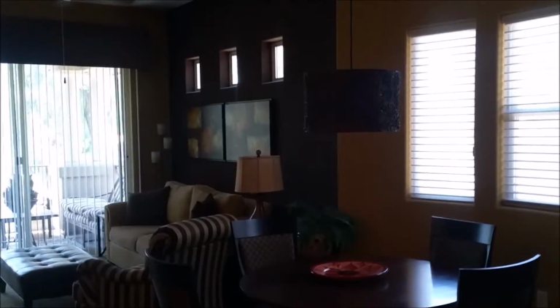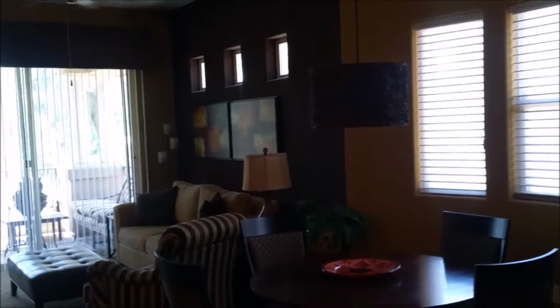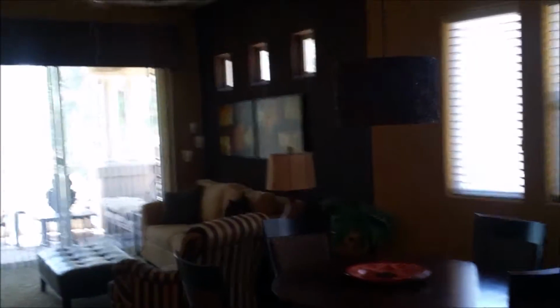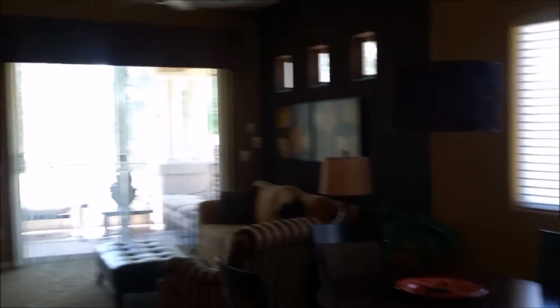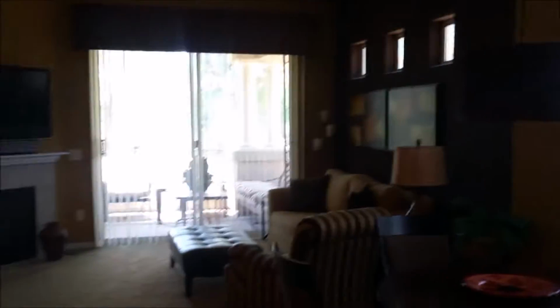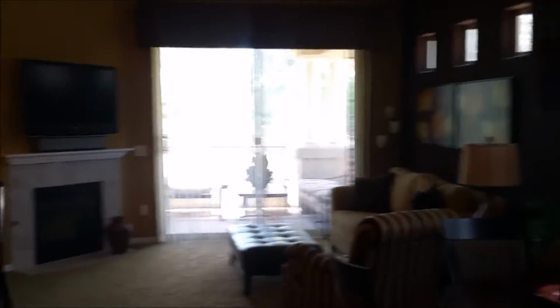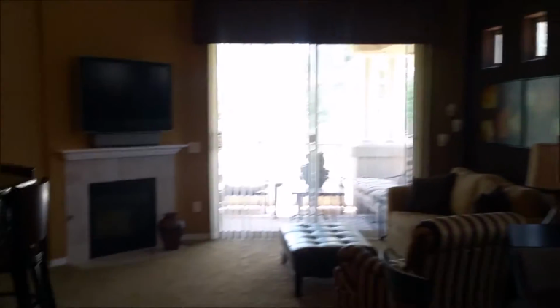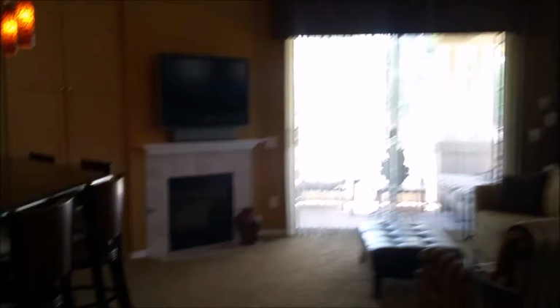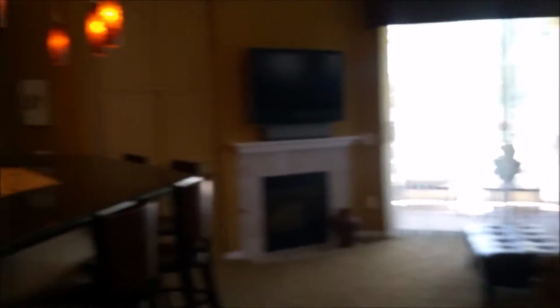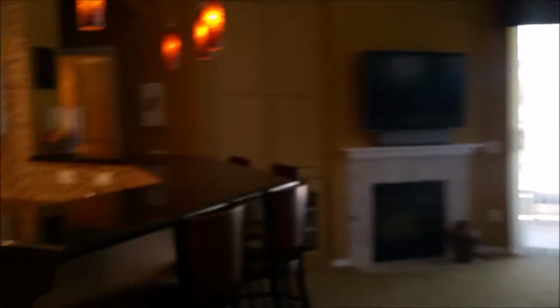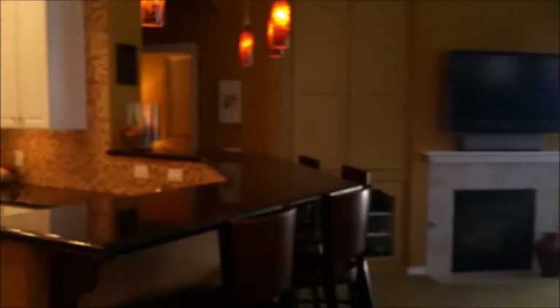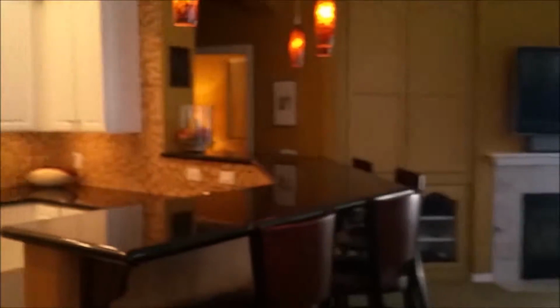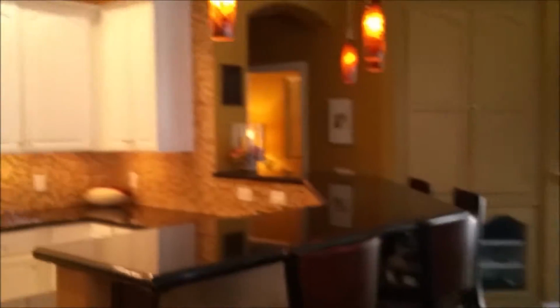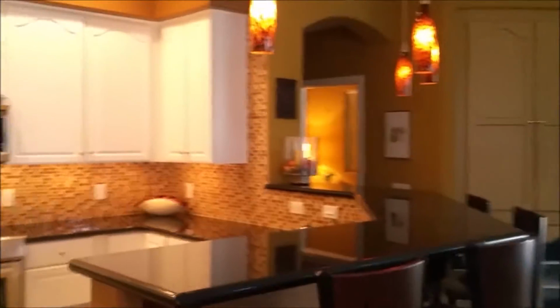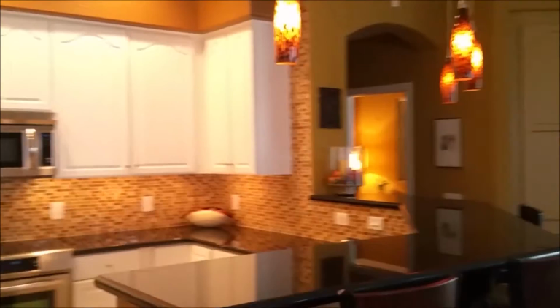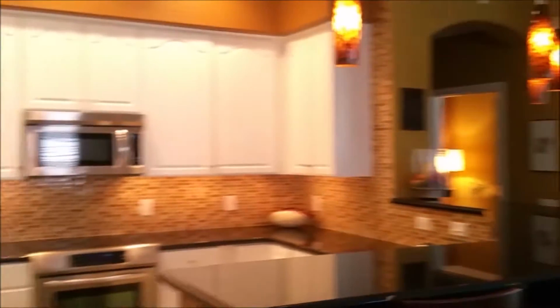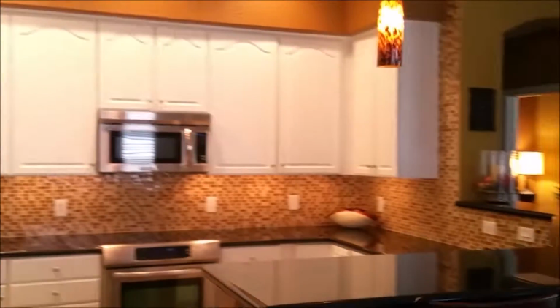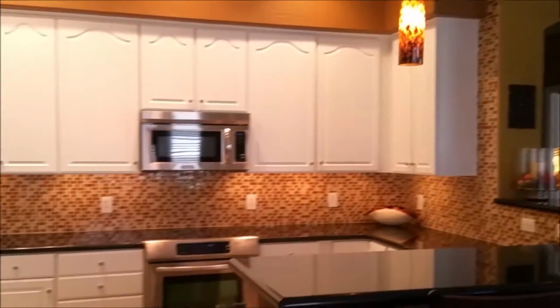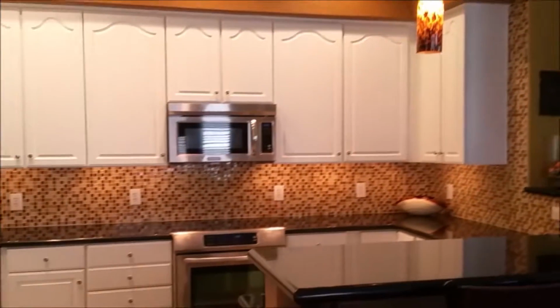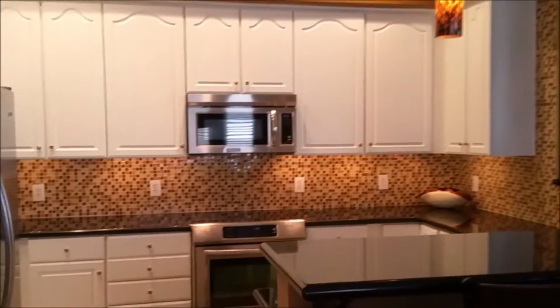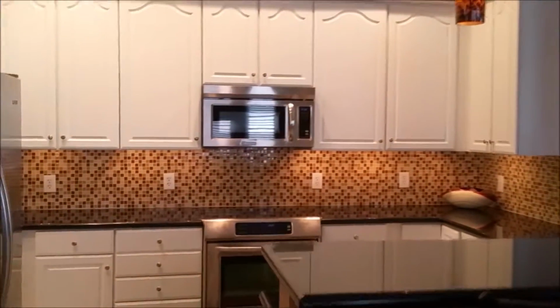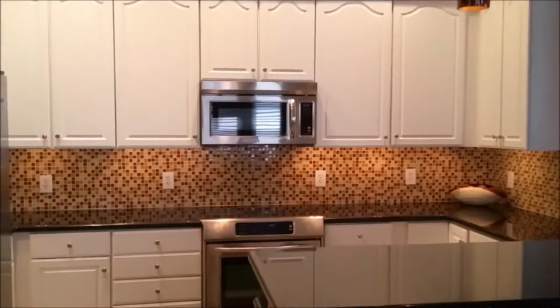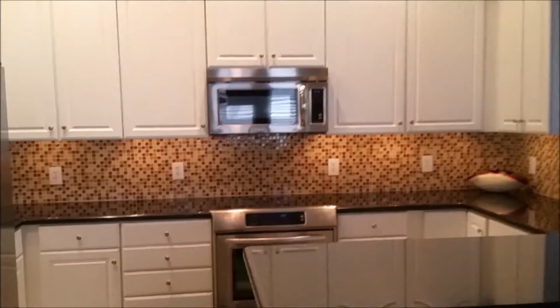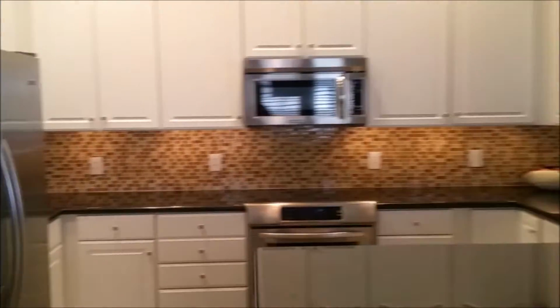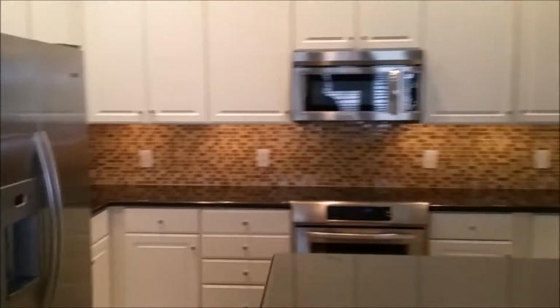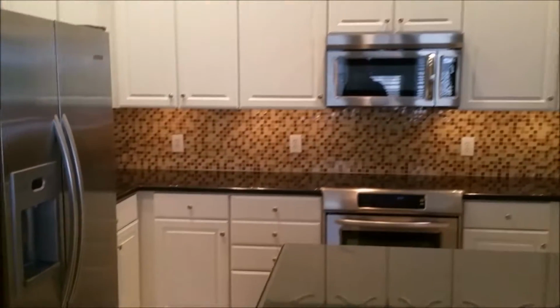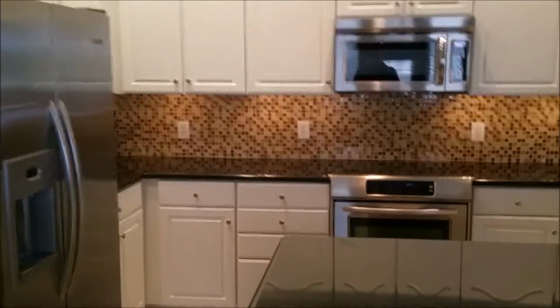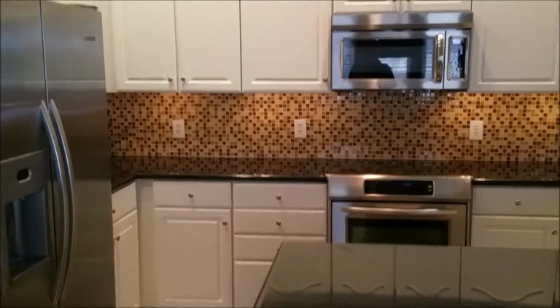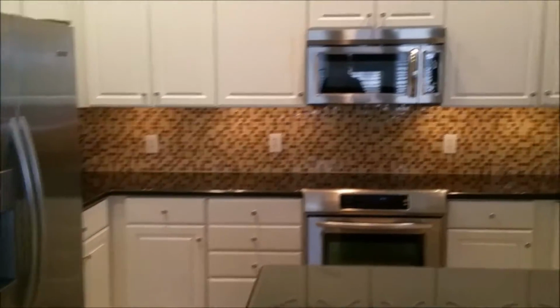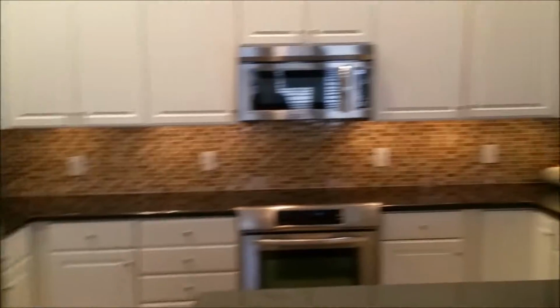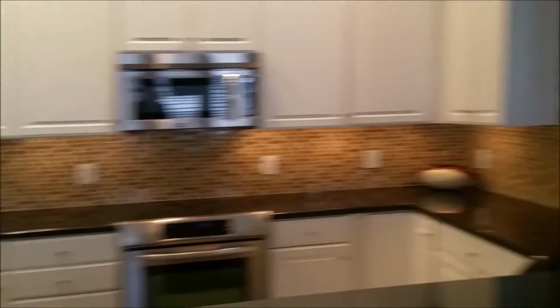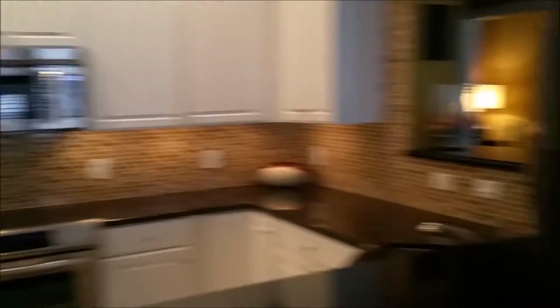The kitchen has an eat-at bar with a large open feel, tall white cabinets, granite countertops, custom backsplash, and stainless steel appliances.